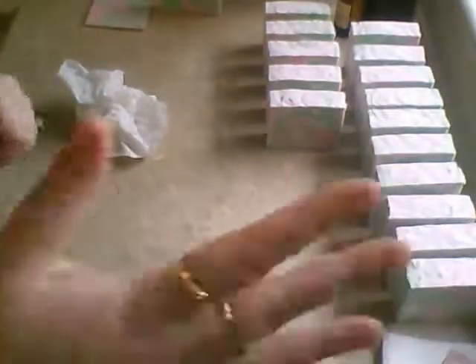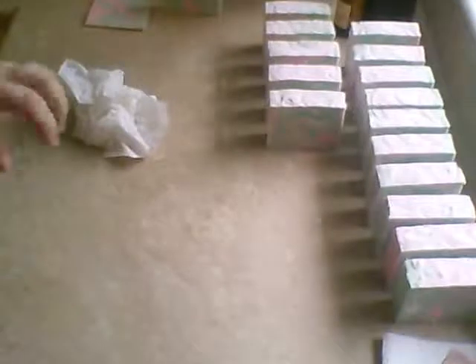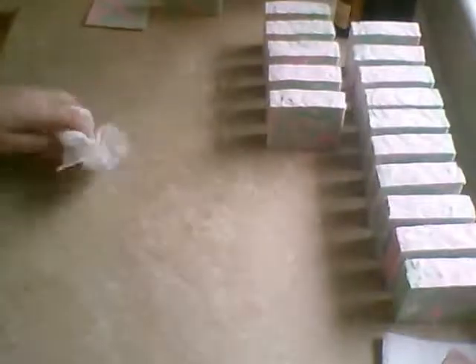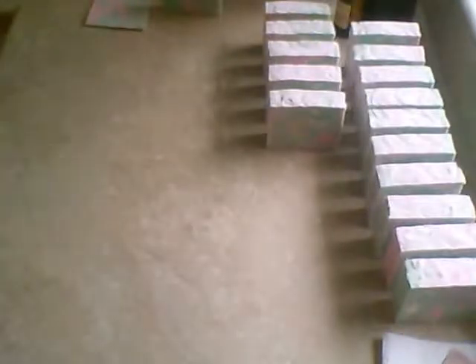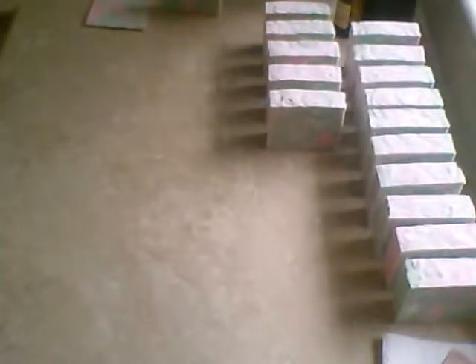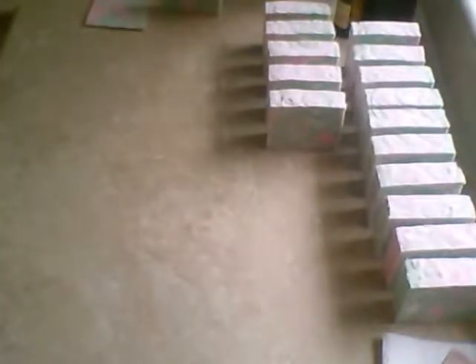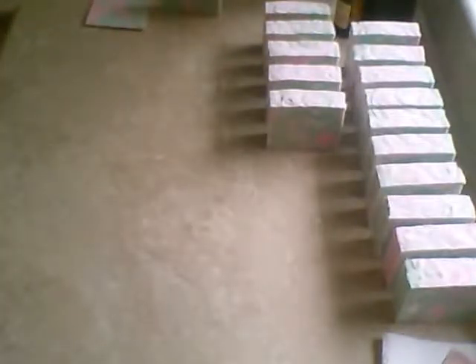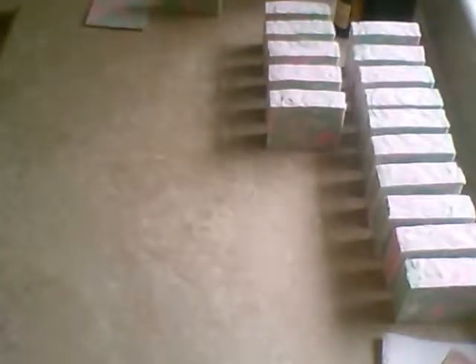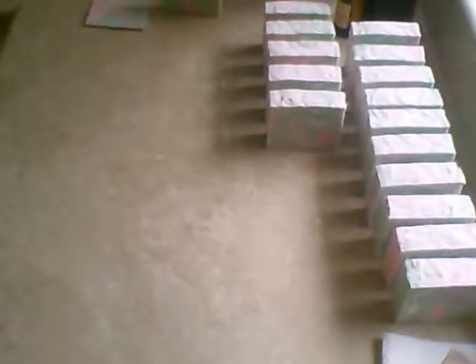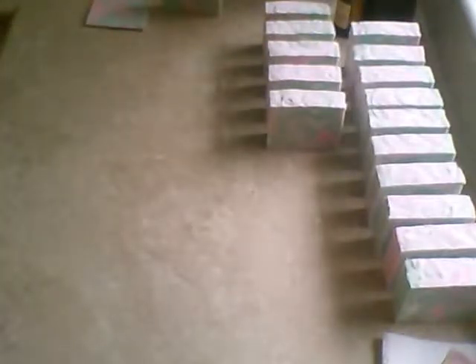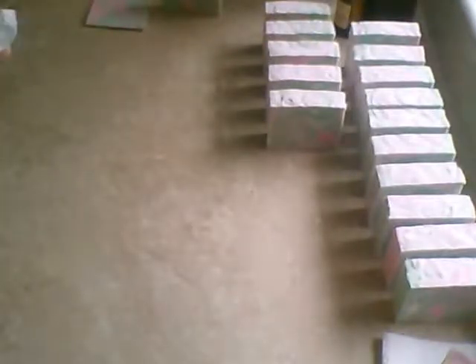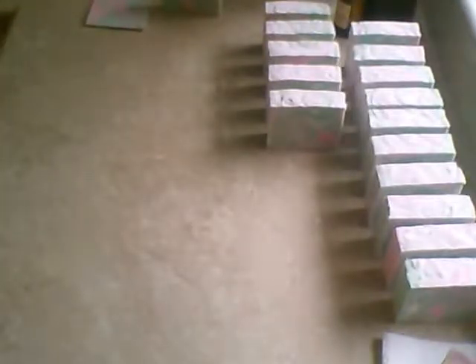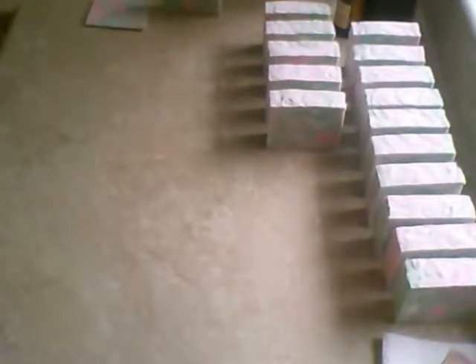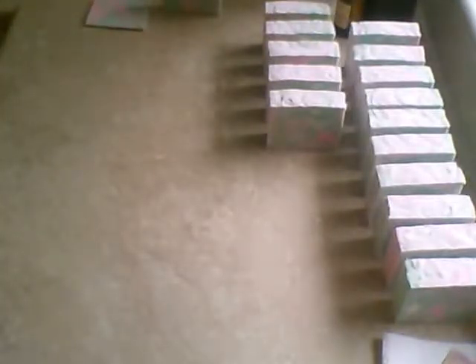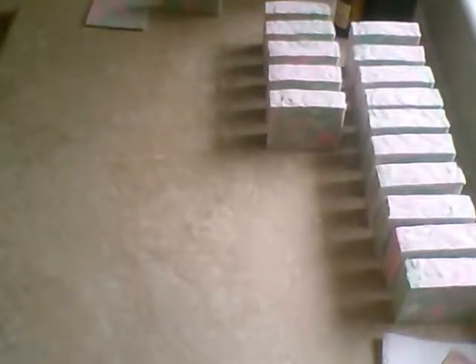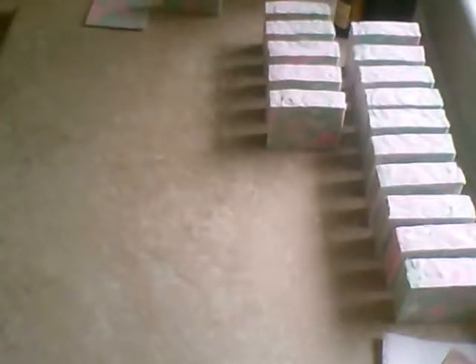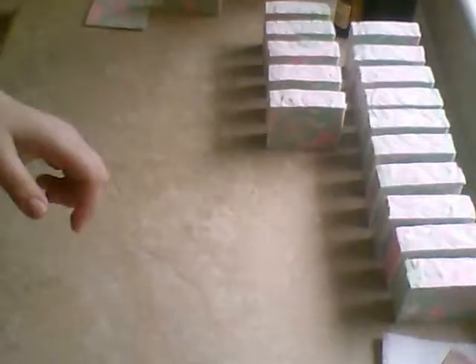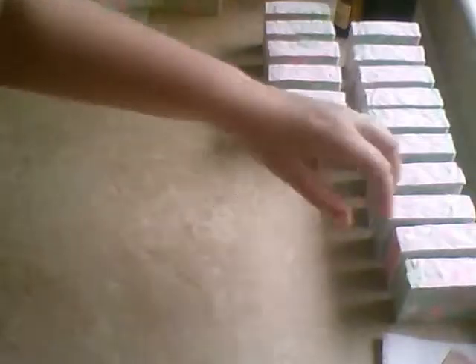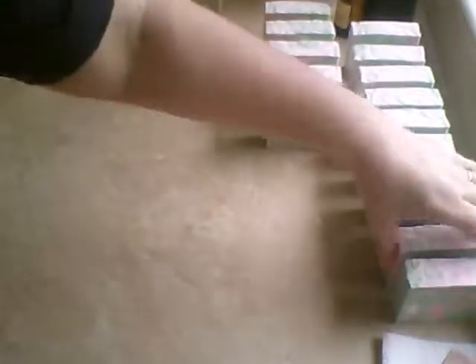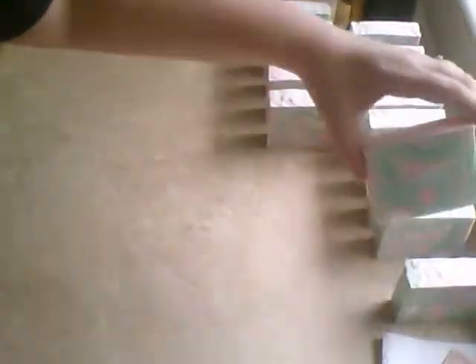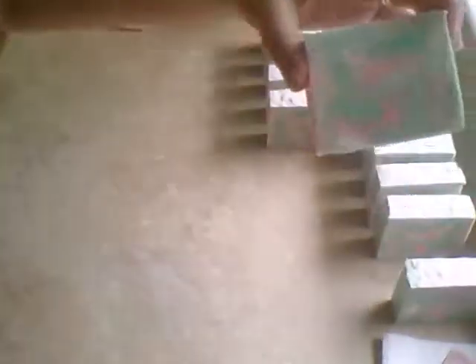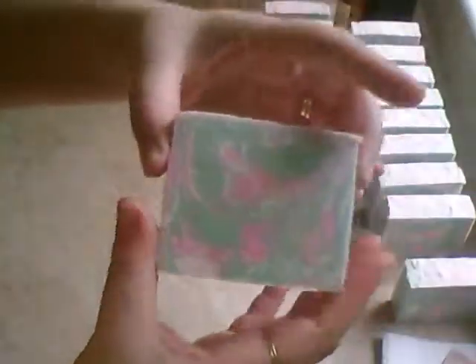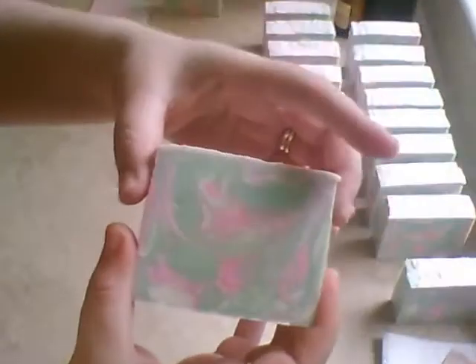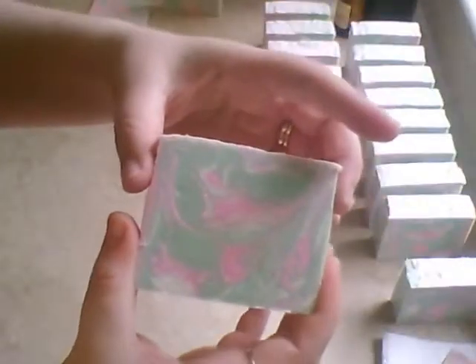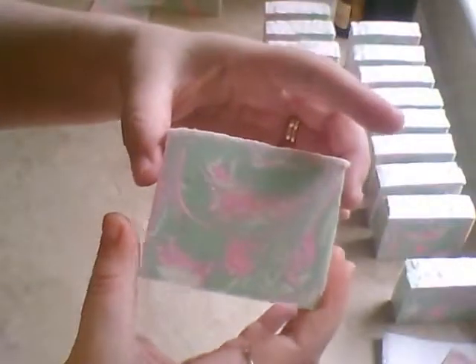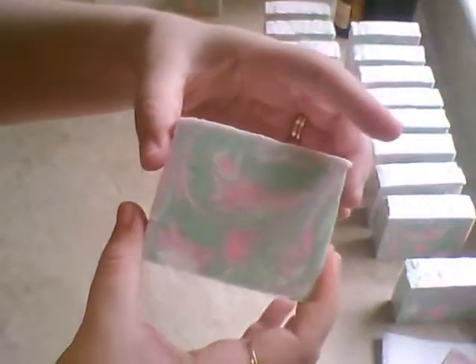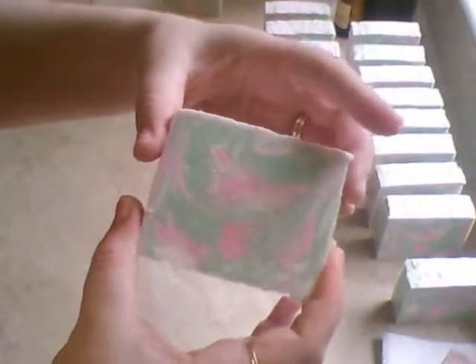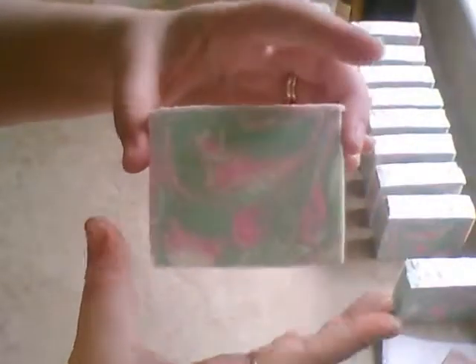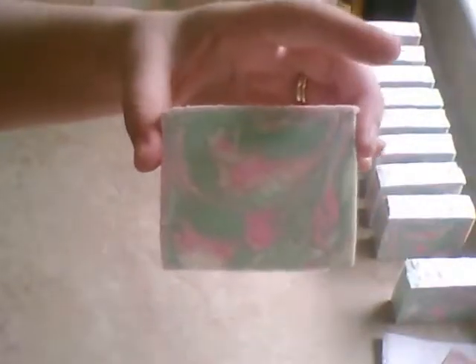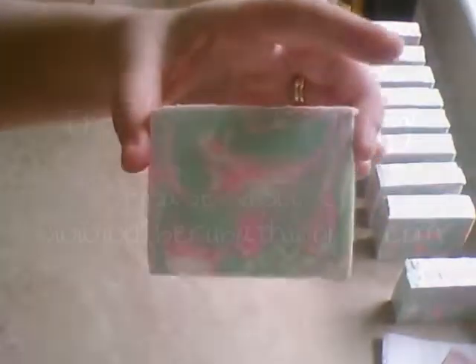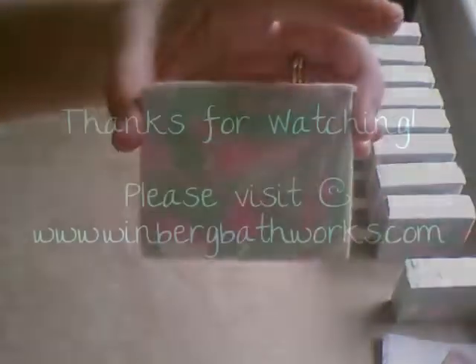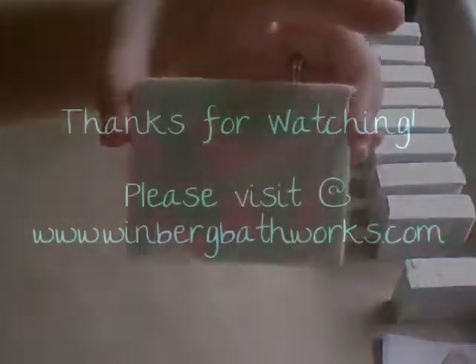I will be back hopefully shortly with a couple of soap-making videos. I hope you guys are having a great day. Thanks for watching.